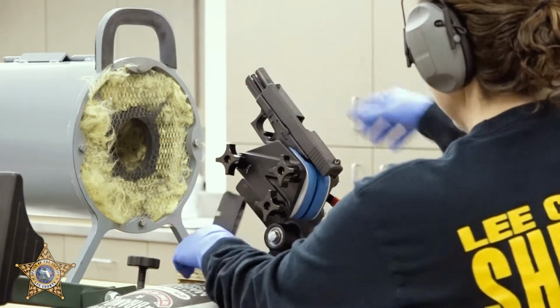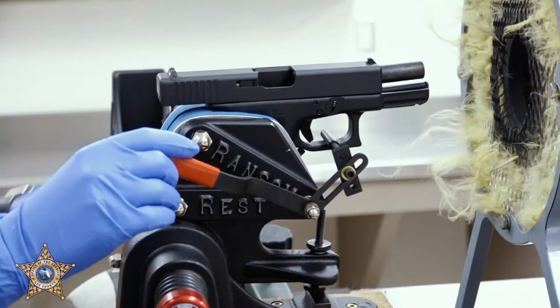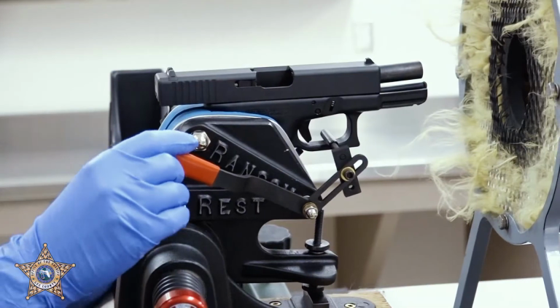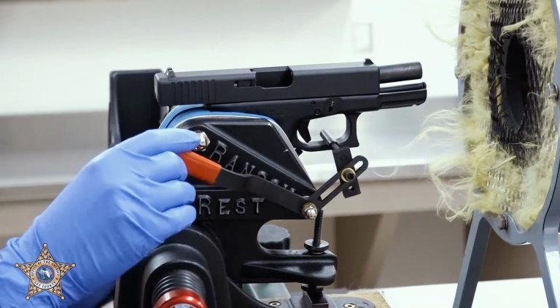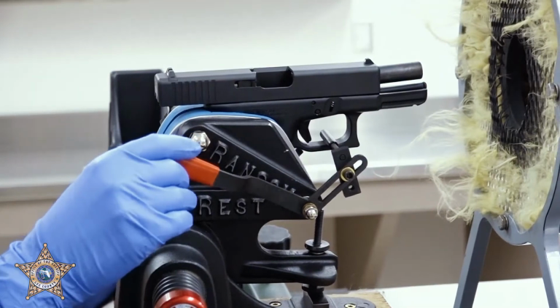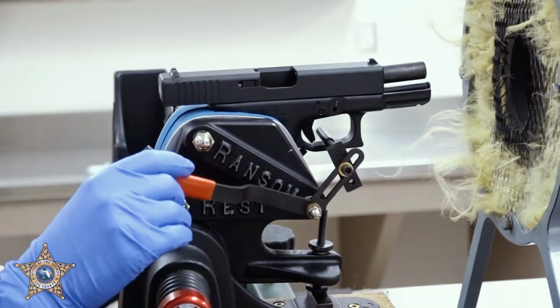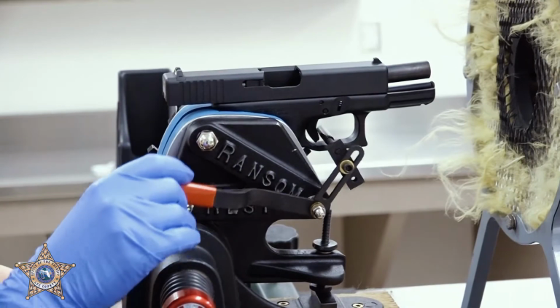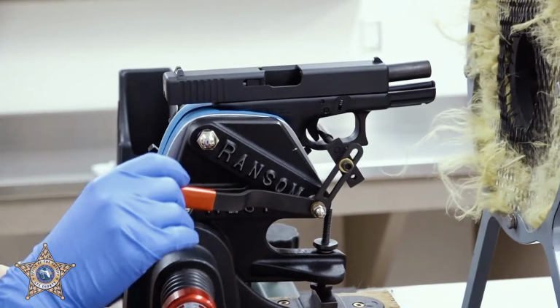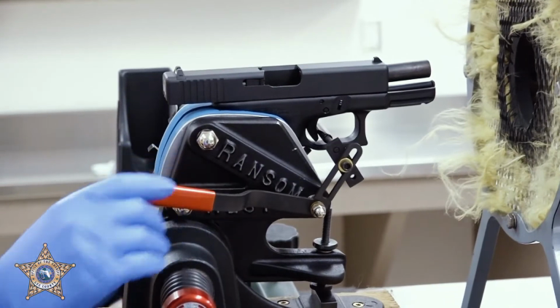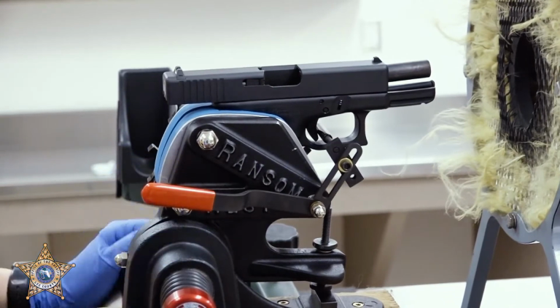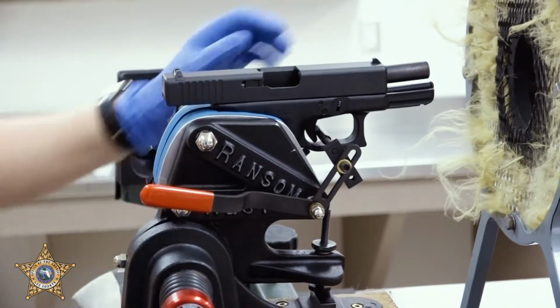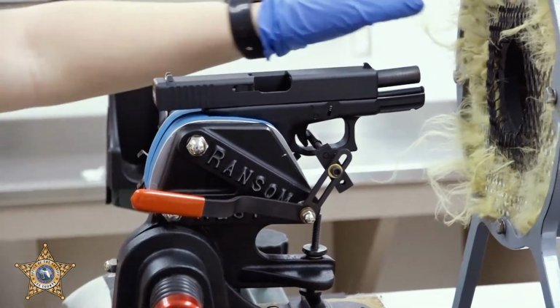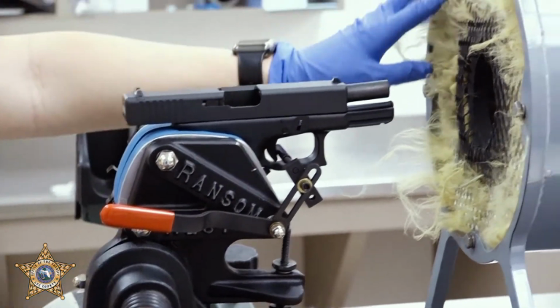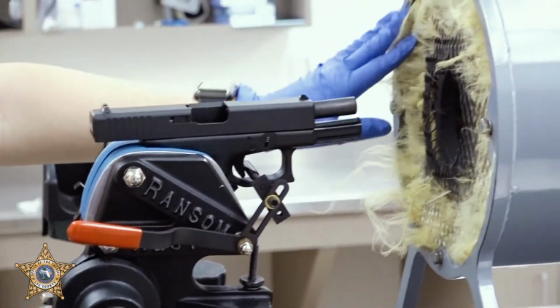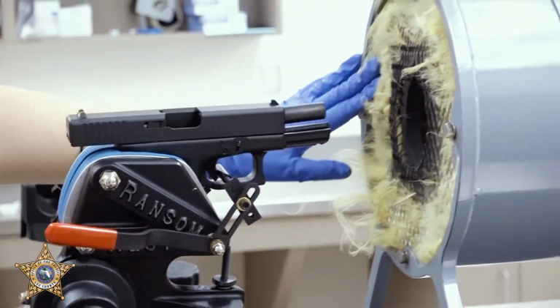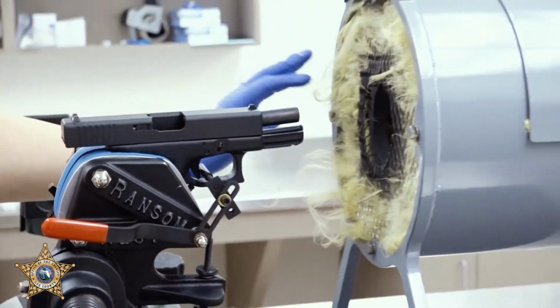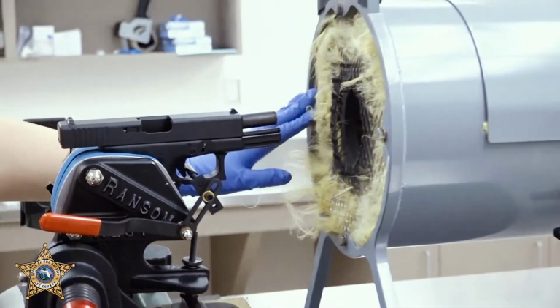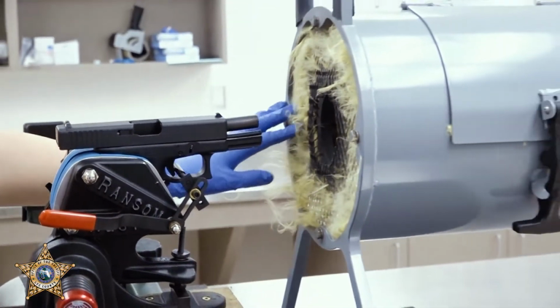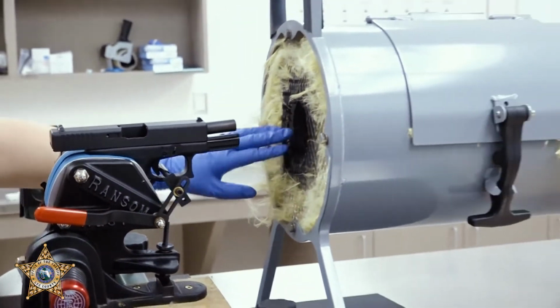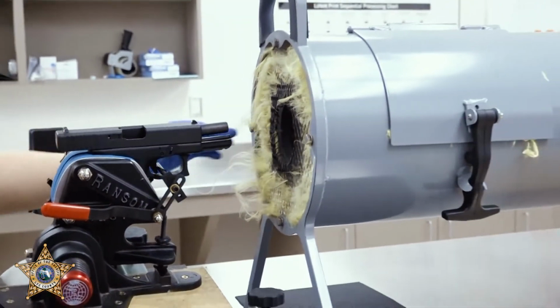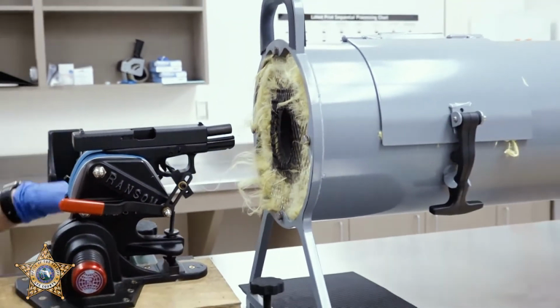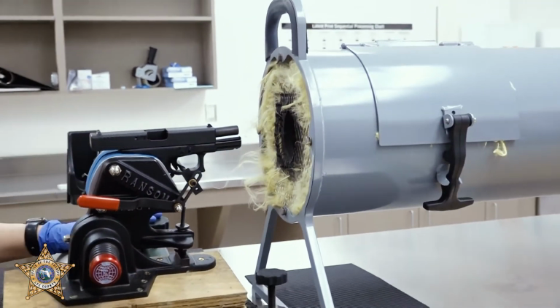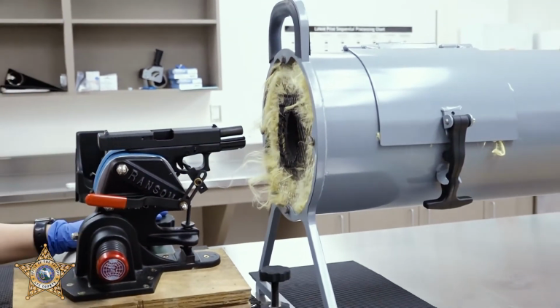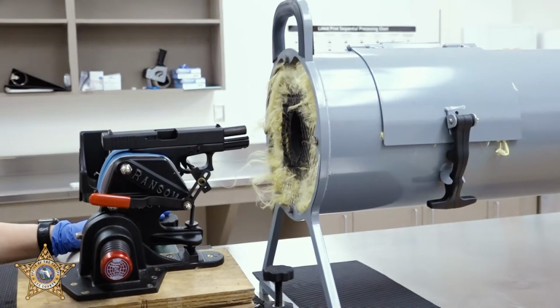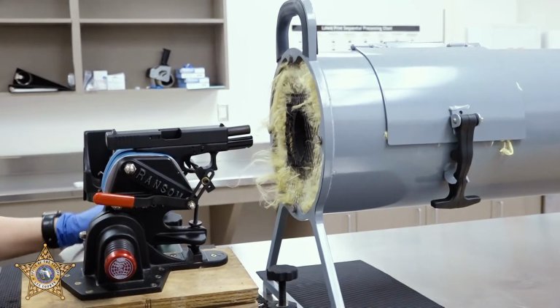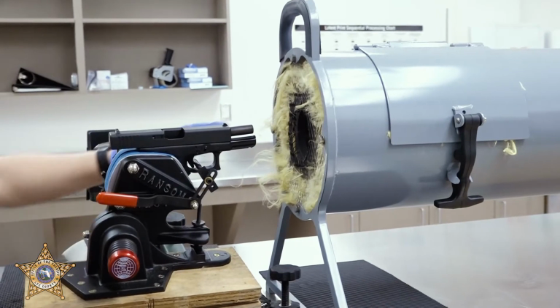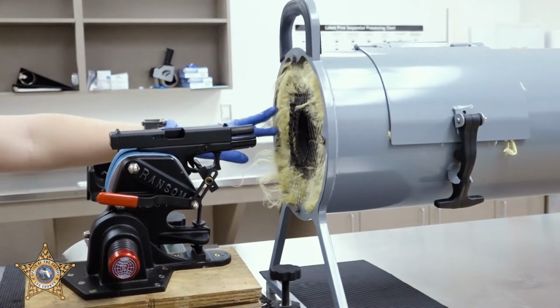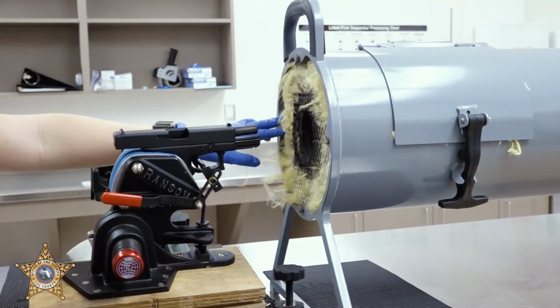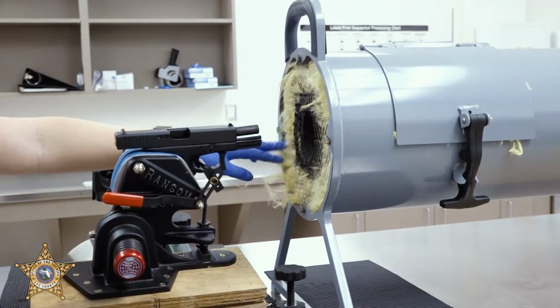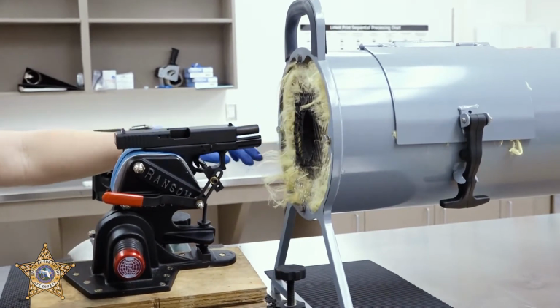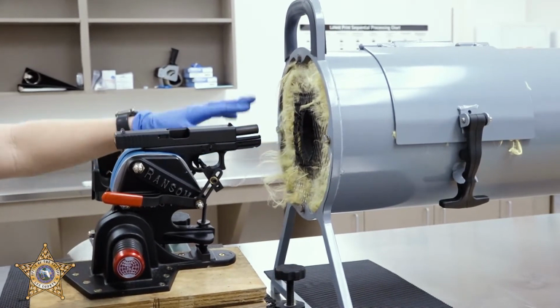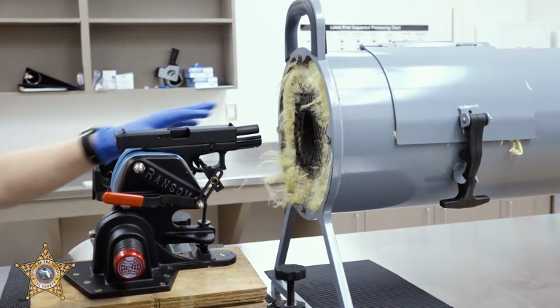This is the trigger pull, and our tank is filled with shredded Kevlar. The Kevlar will slow down the projectile in the tank.